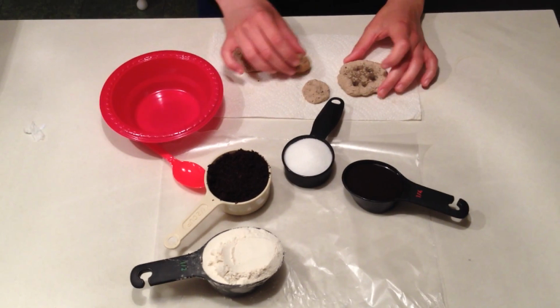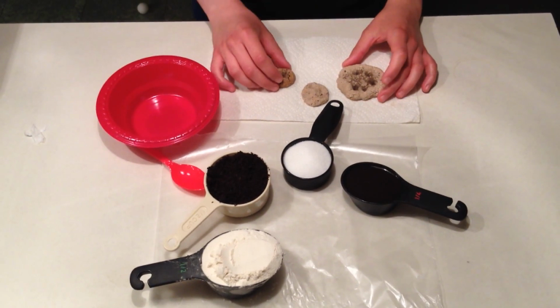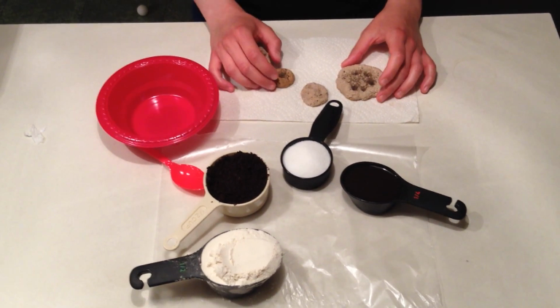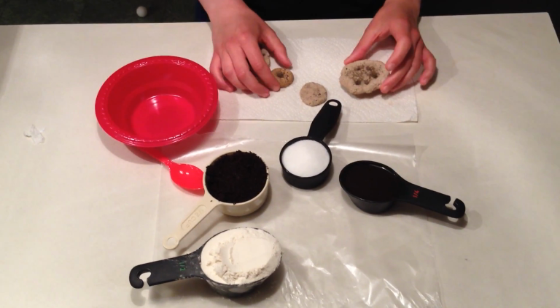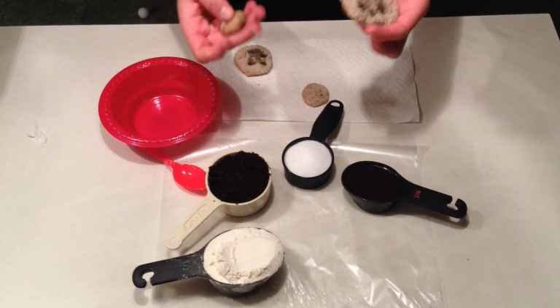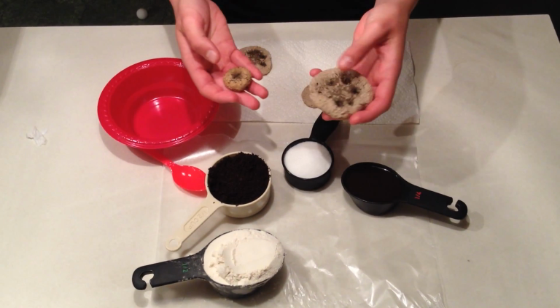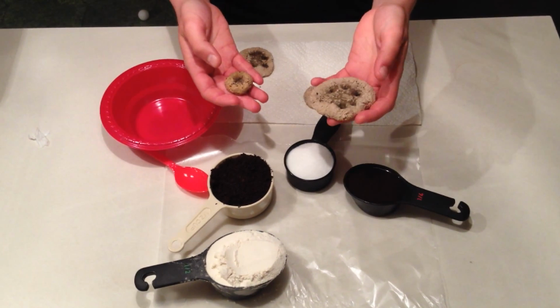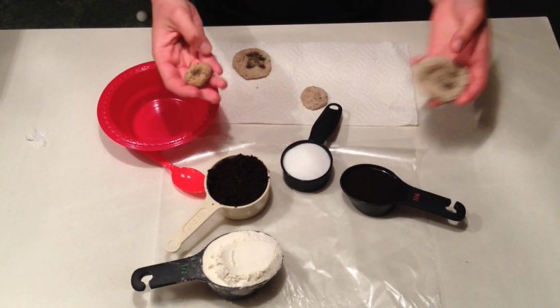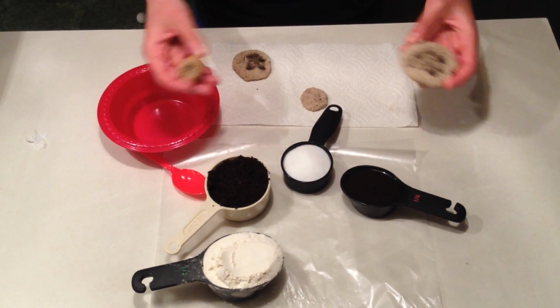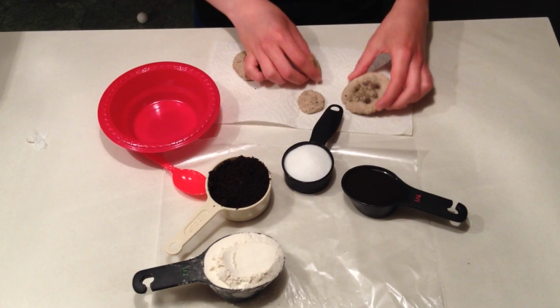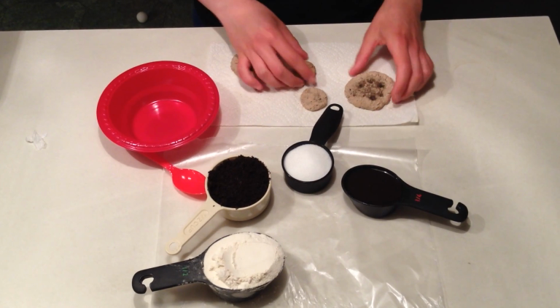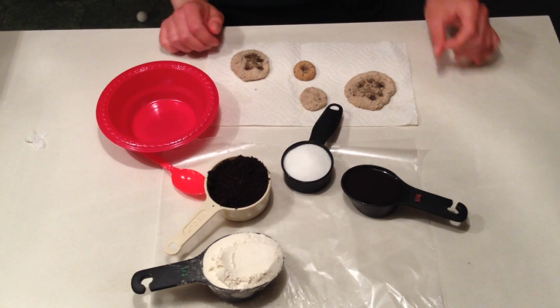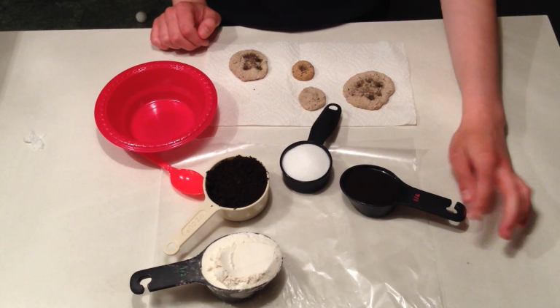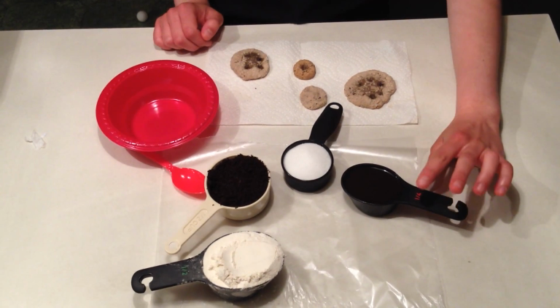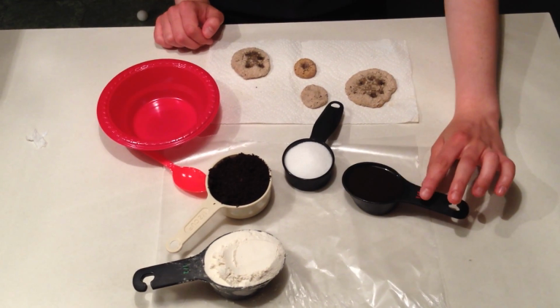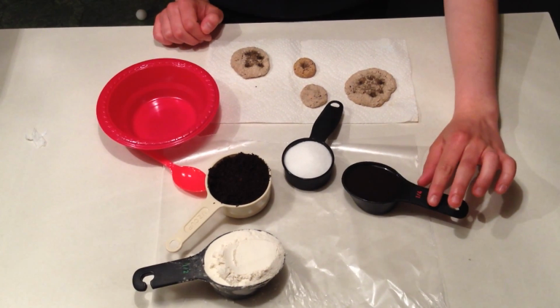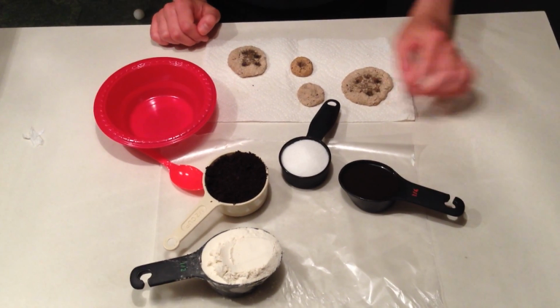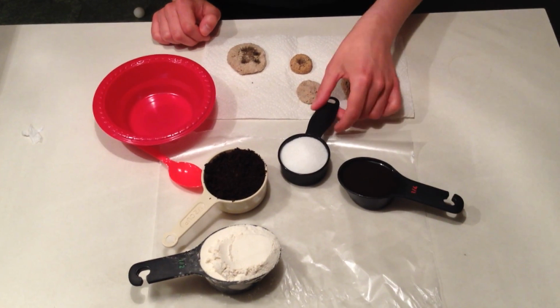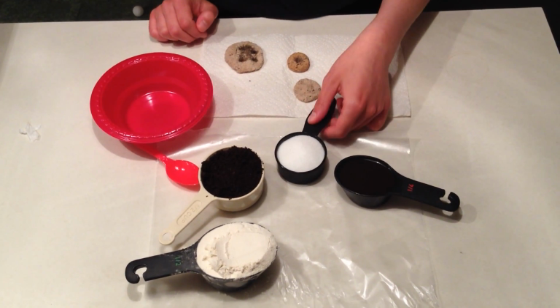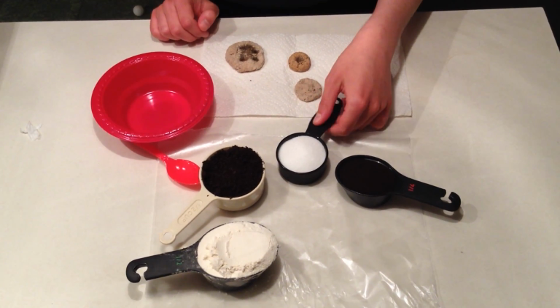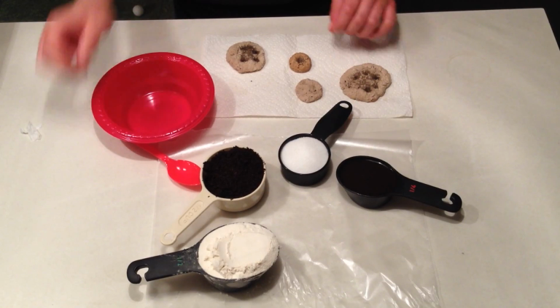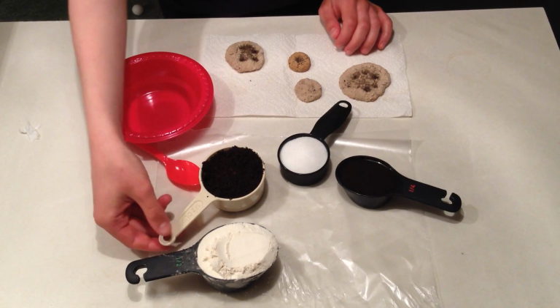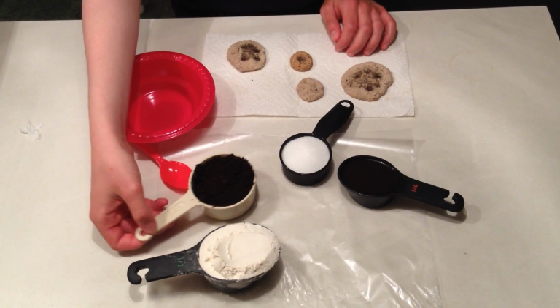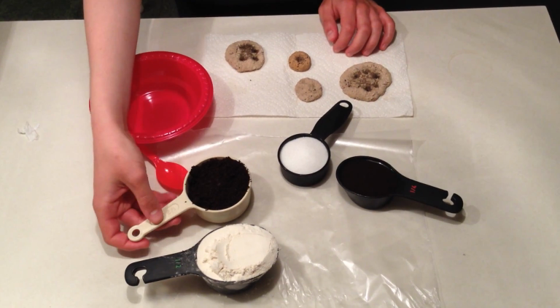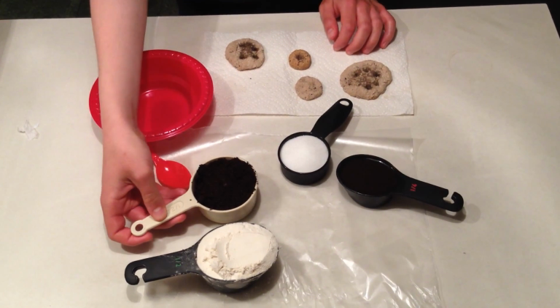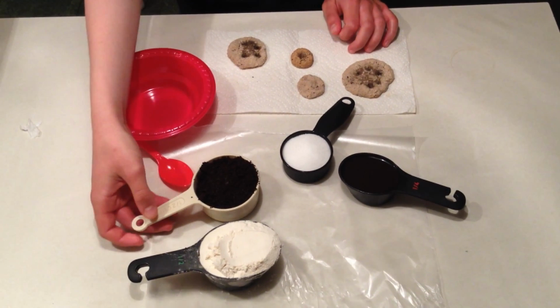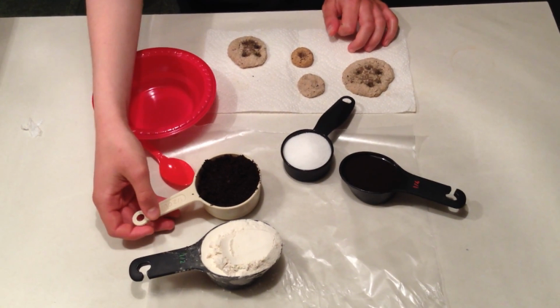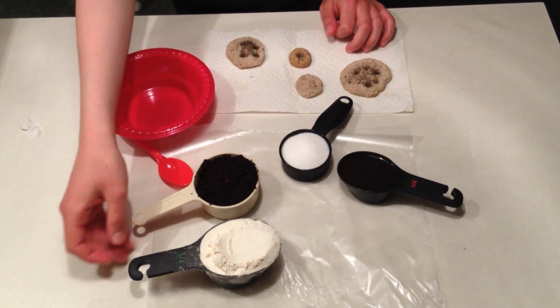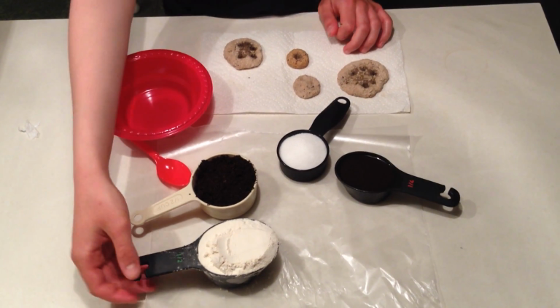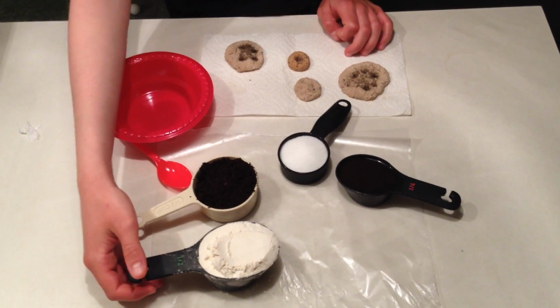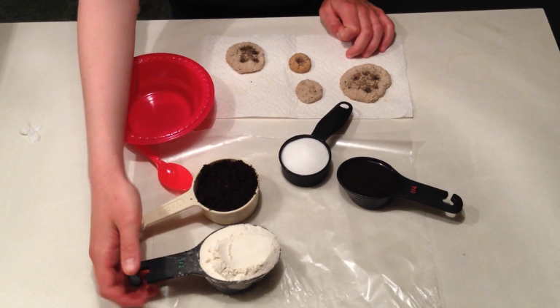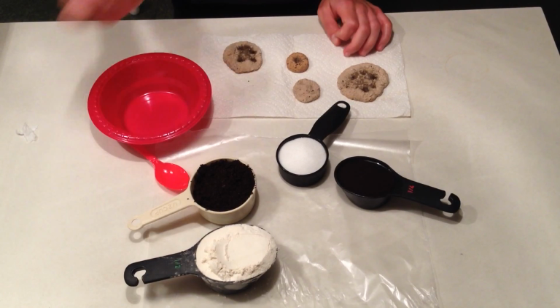Today we're going to be making coffee ground fossils. This is what they look like at the end. What you're going to need is a quarter cup of cold coffee, a quarter cup of salt, a half cup of coffee grounds that have been used, and a half cup of flour.